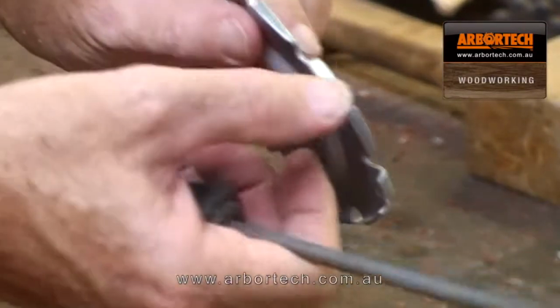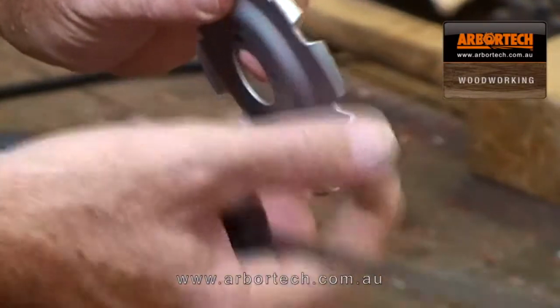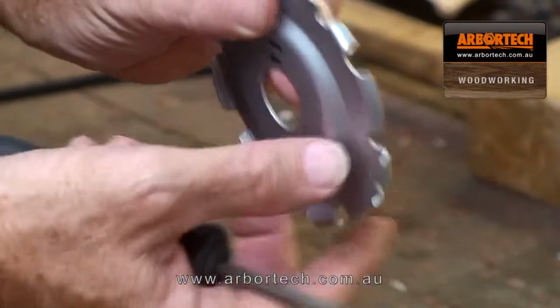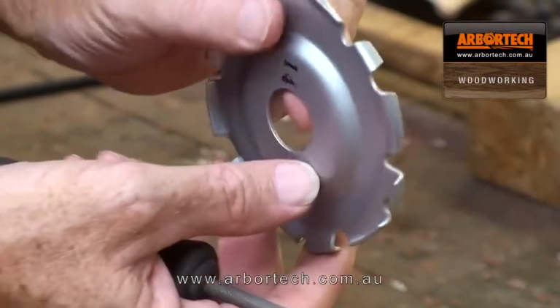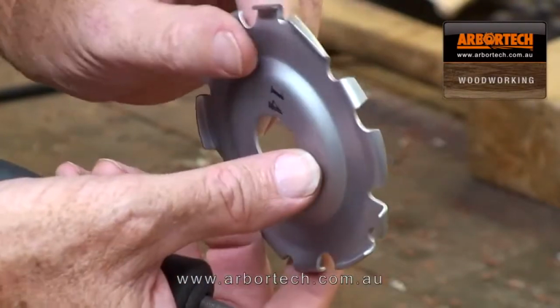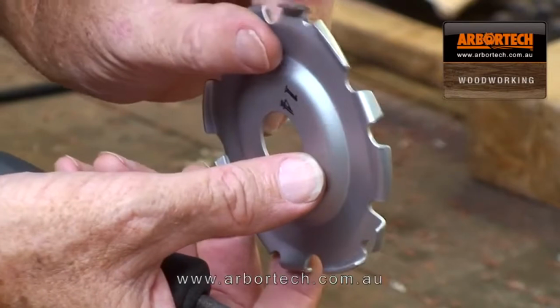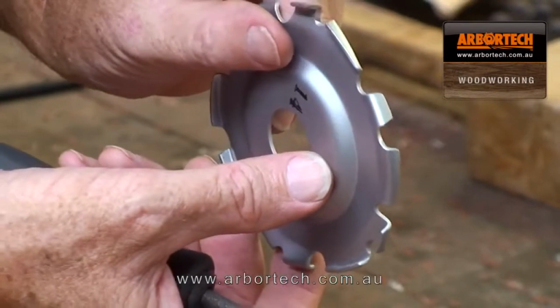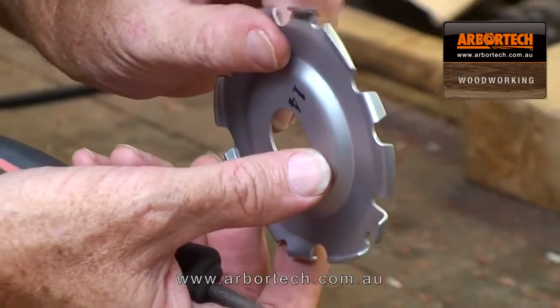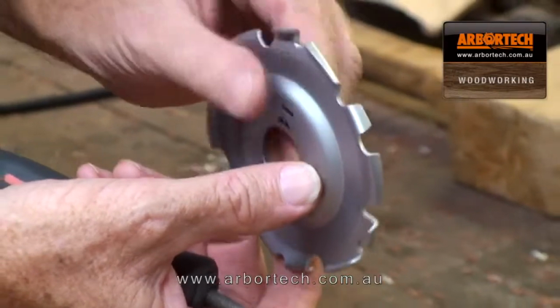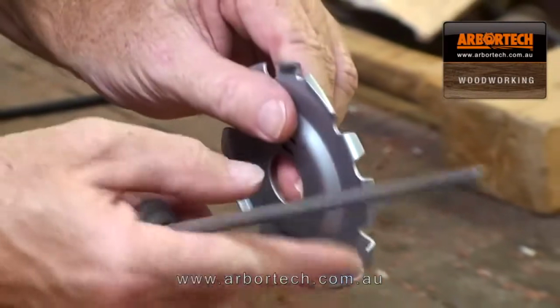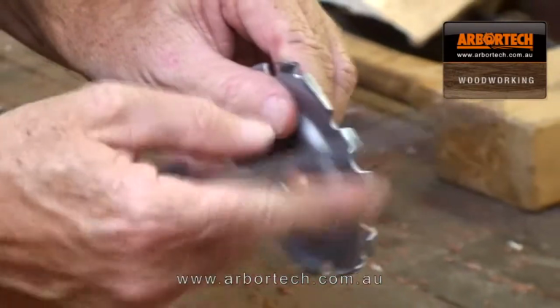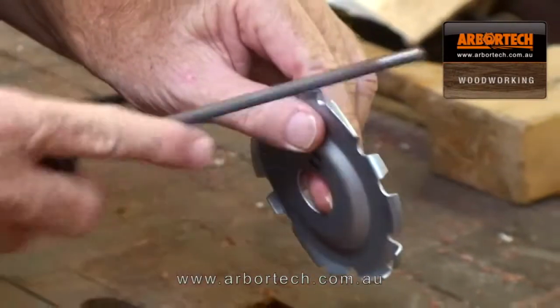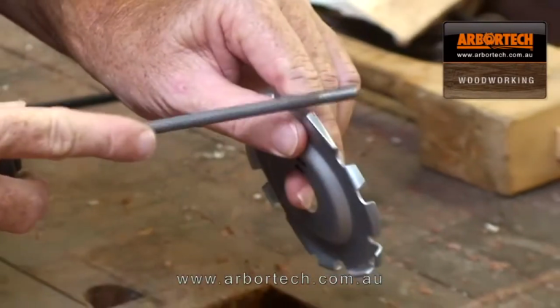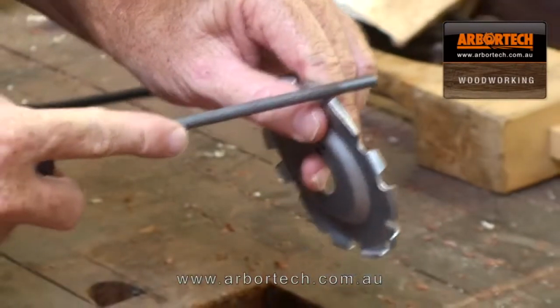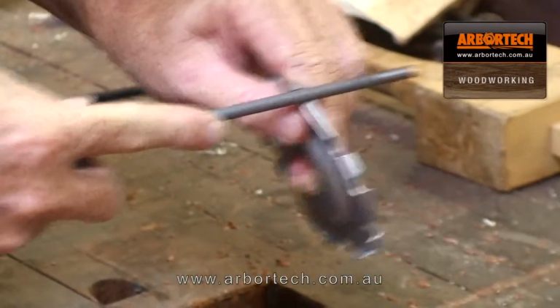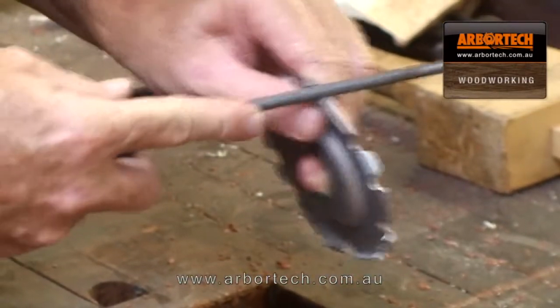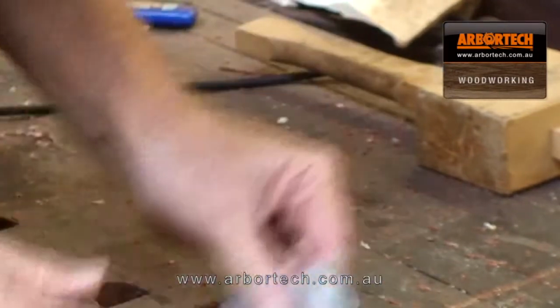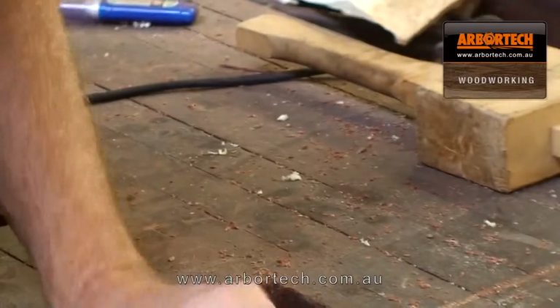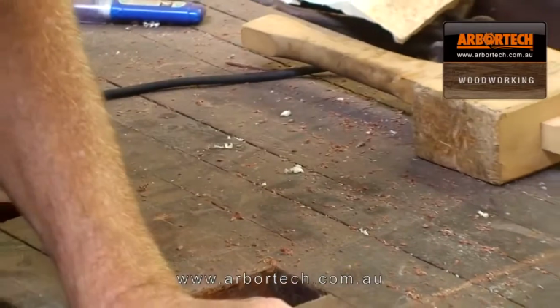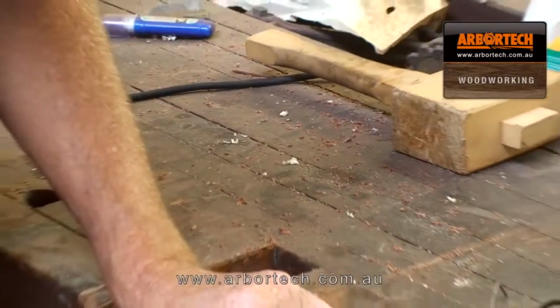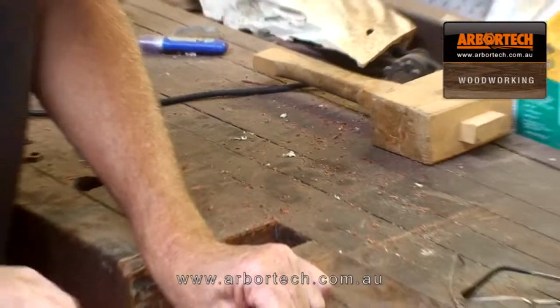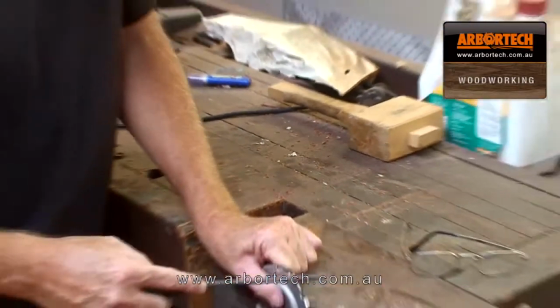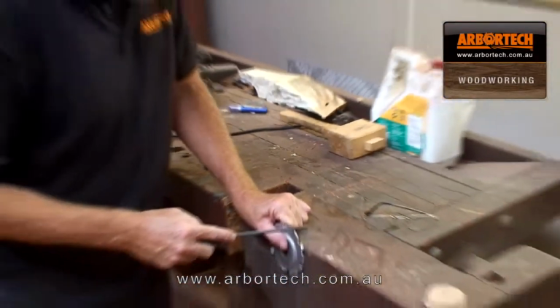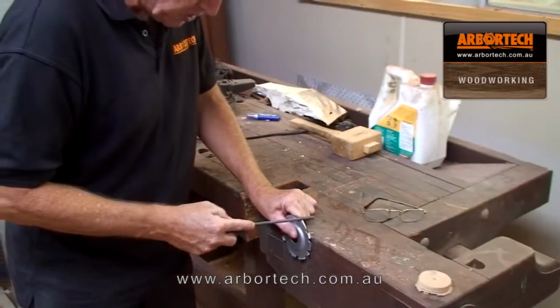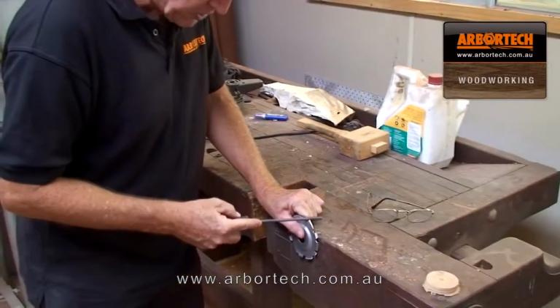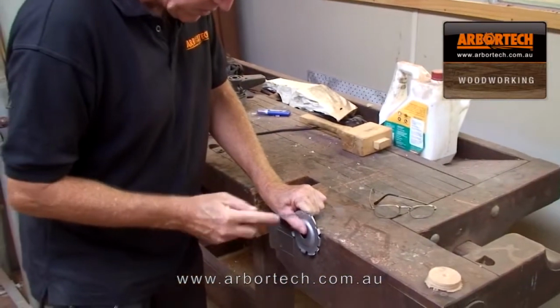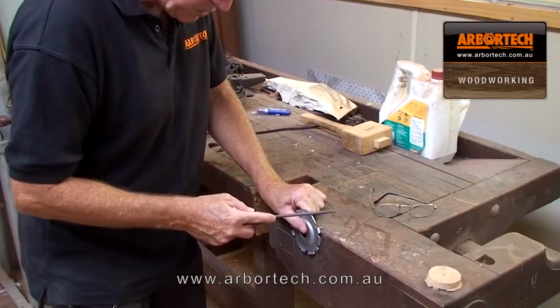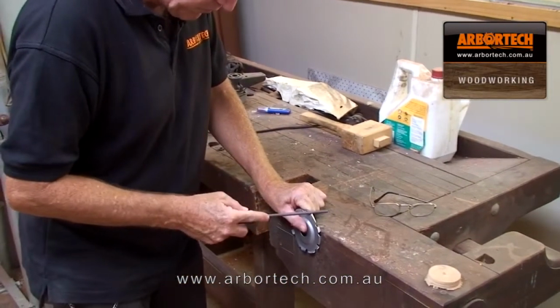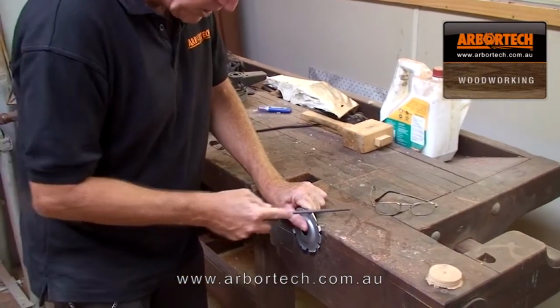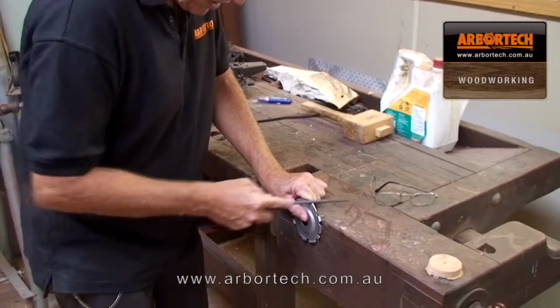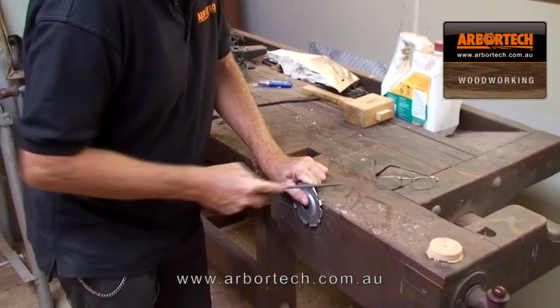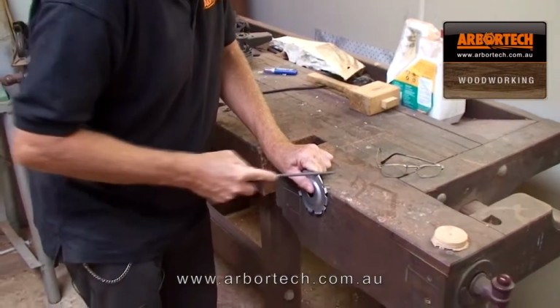And if you do that on each tooth, you'll find that it's perfectly symmetrical. So that's it — that's a very, very simple matter. Simply hold the blade, find your angle, put the file in, and away you go.